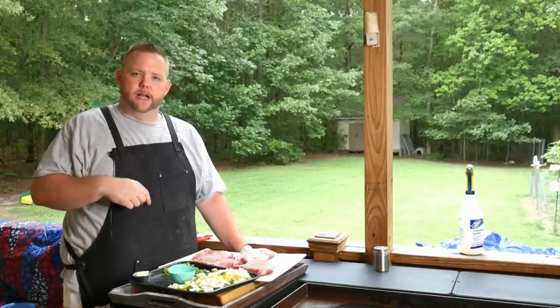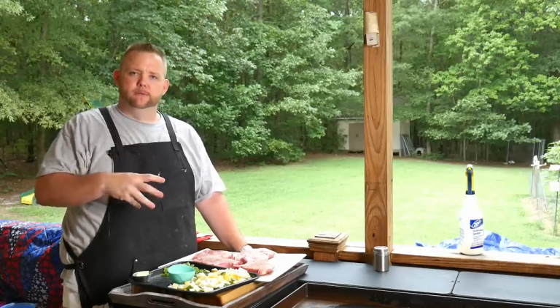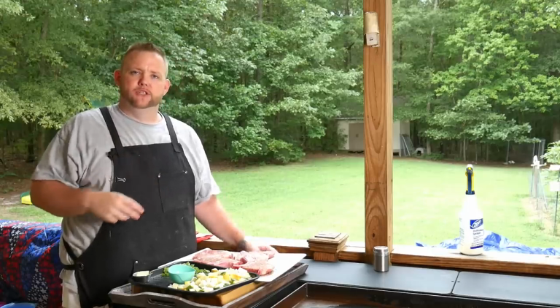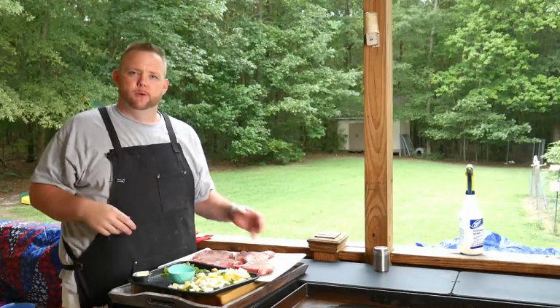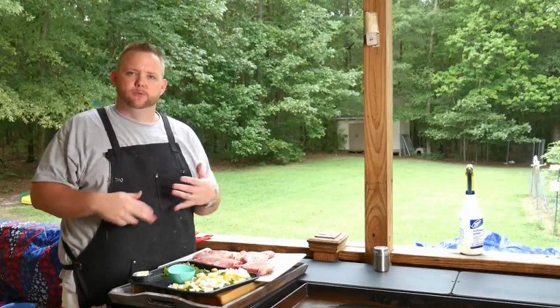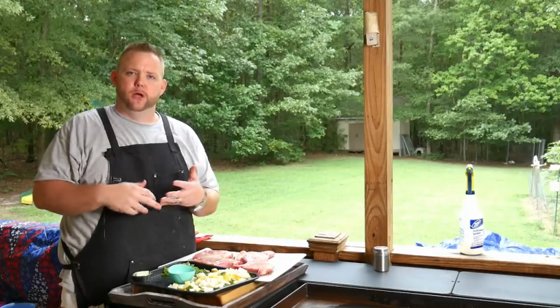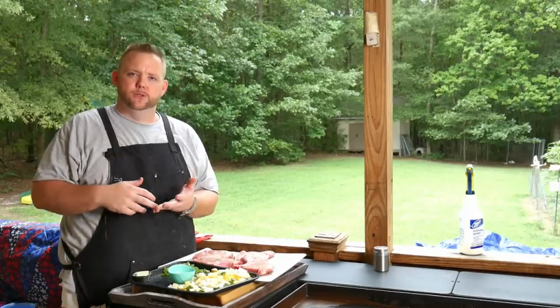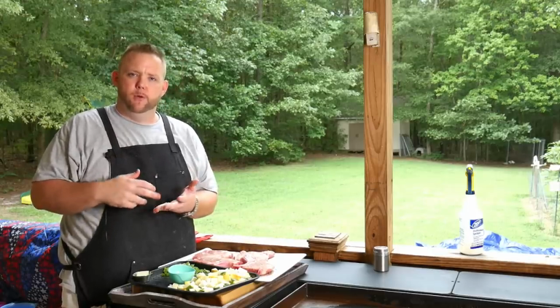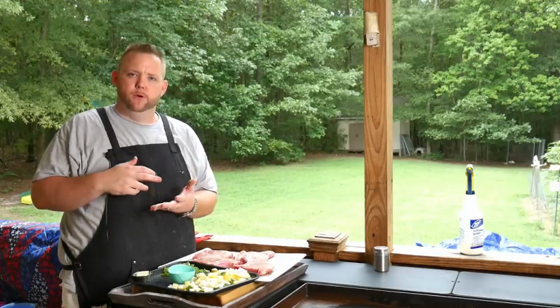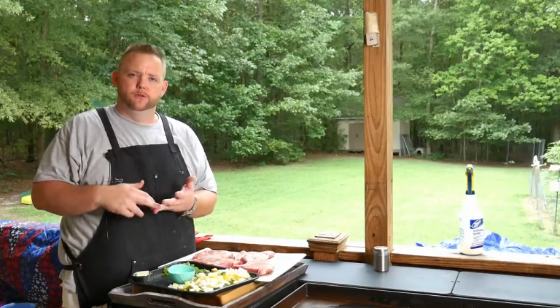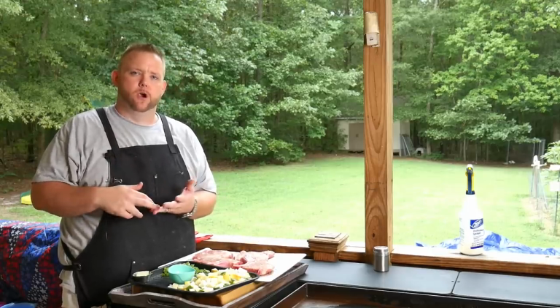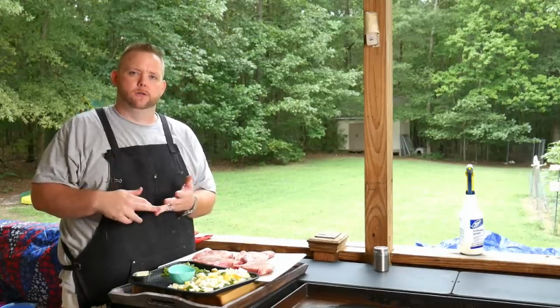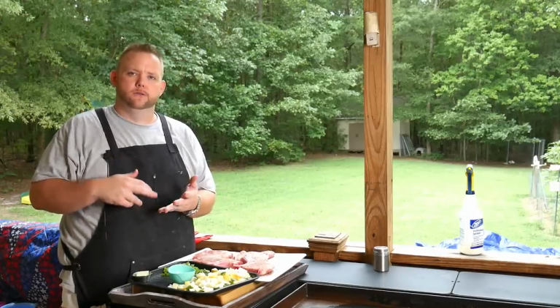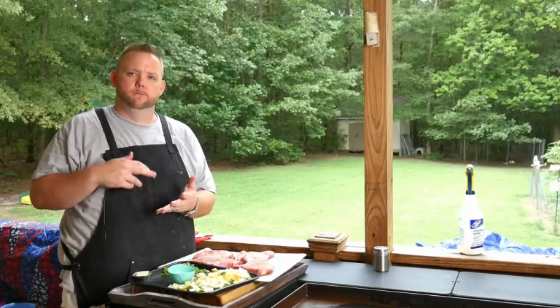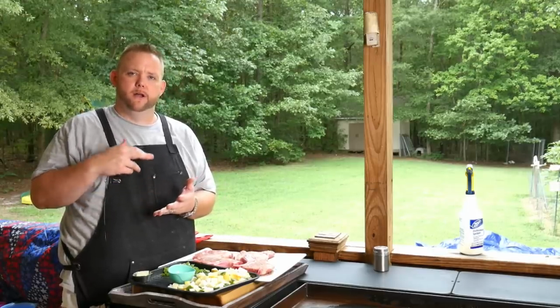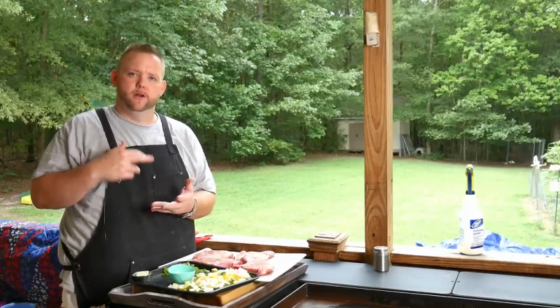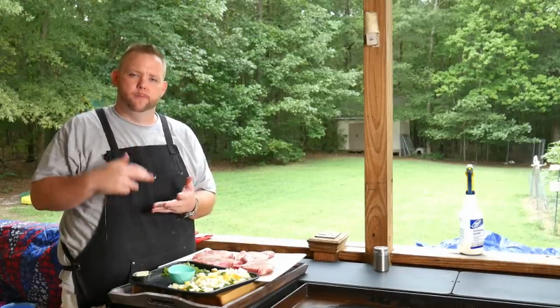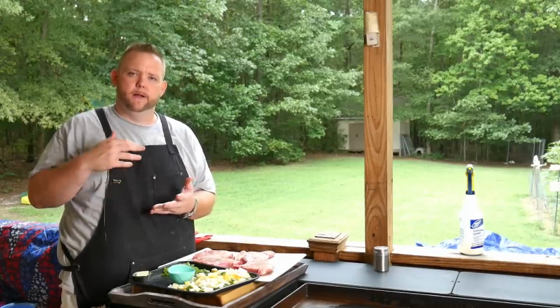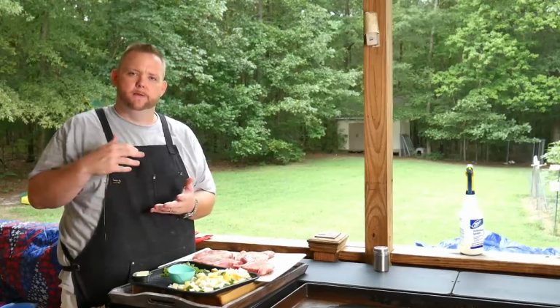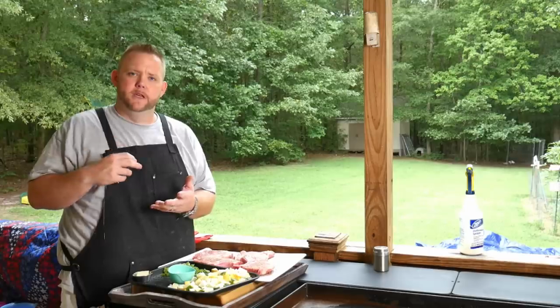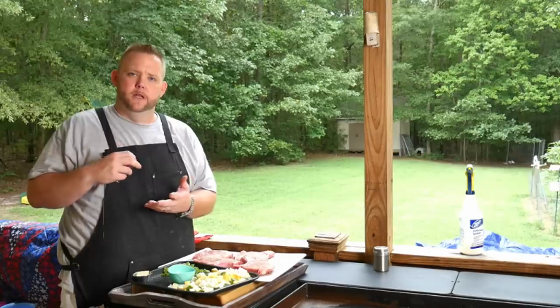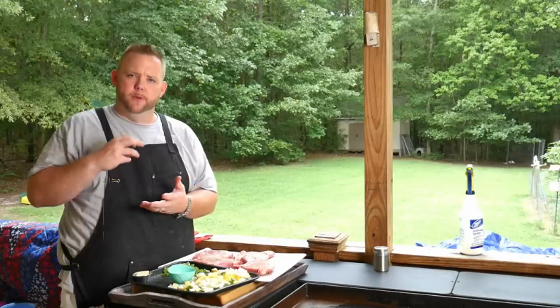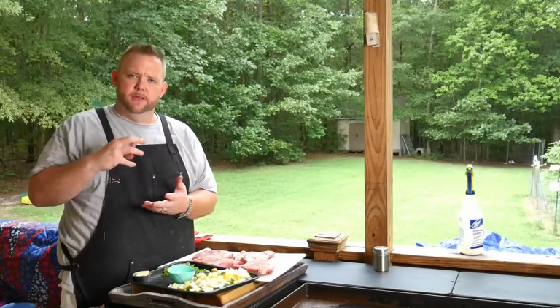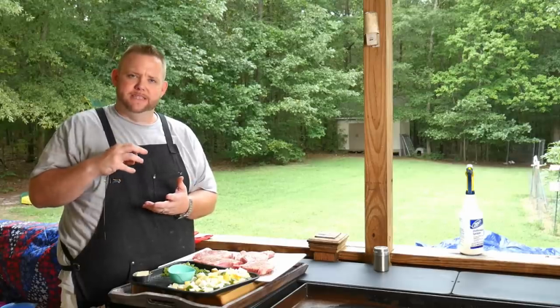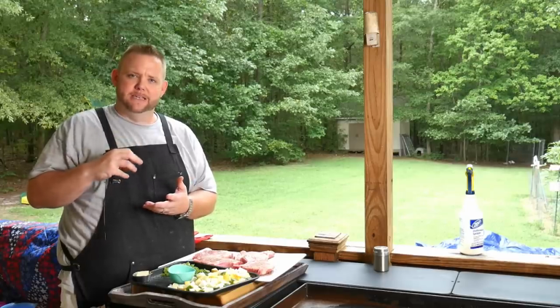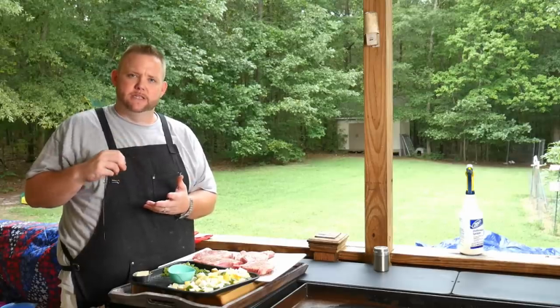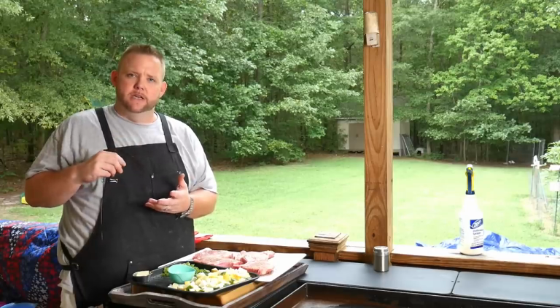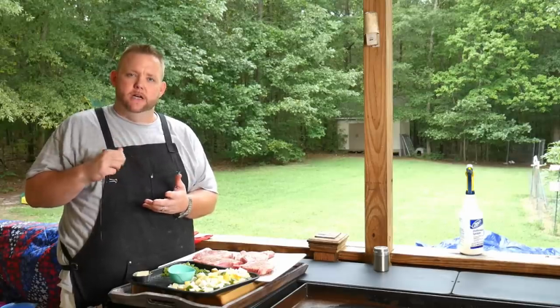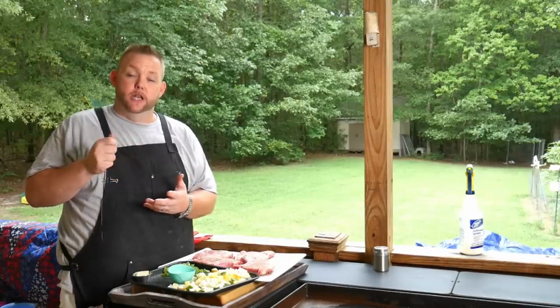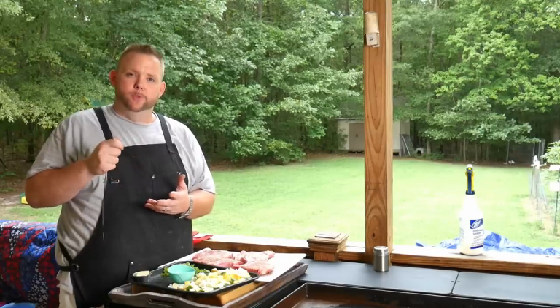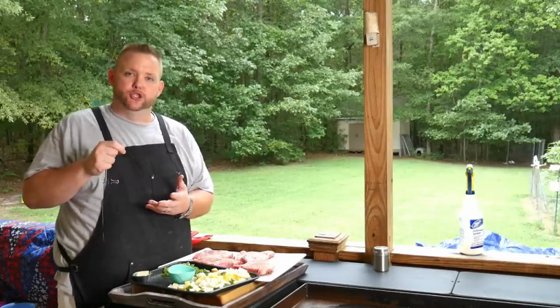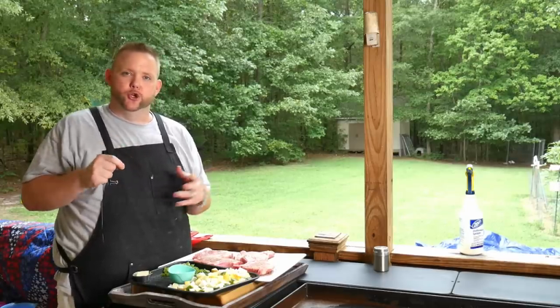I got them seasoned up with some salt, some pepper, some garlic powder, onion powder, a little bit of lemon zest, and a little bit of sugar.